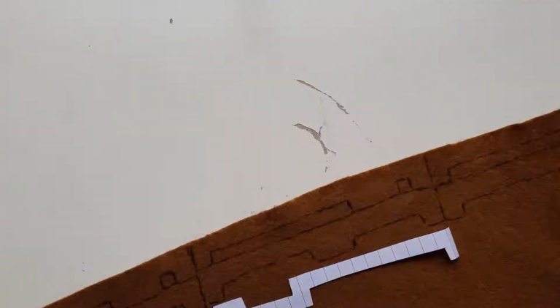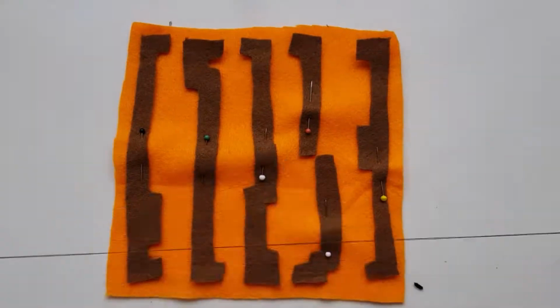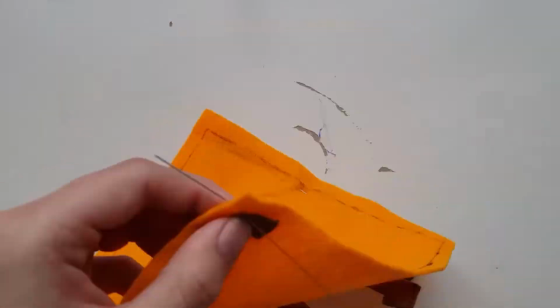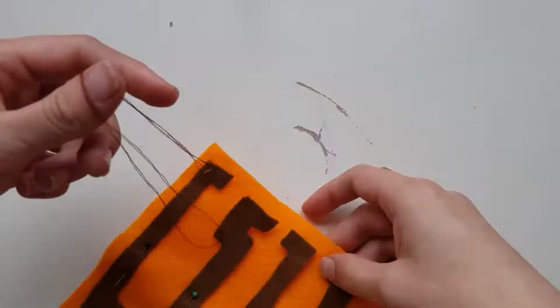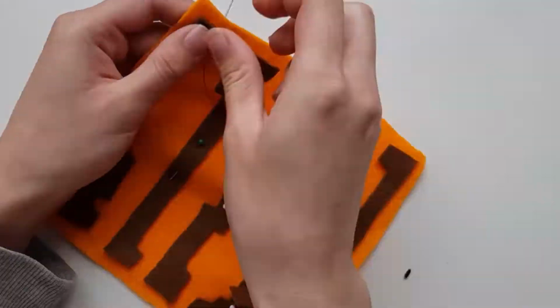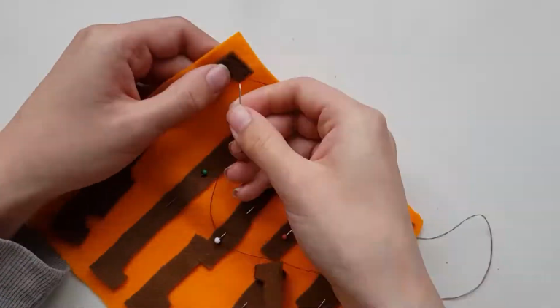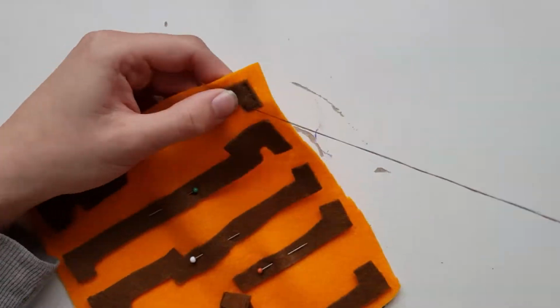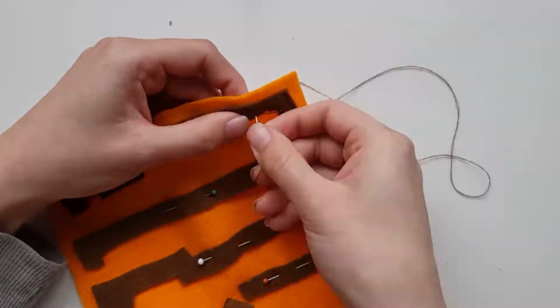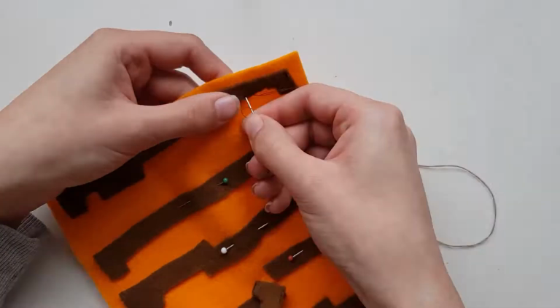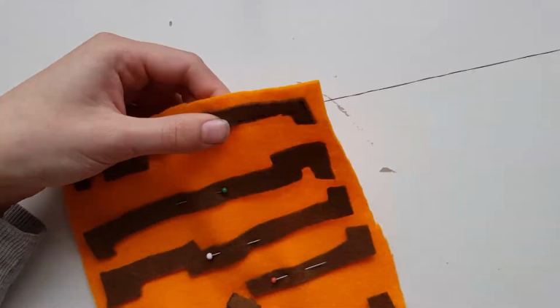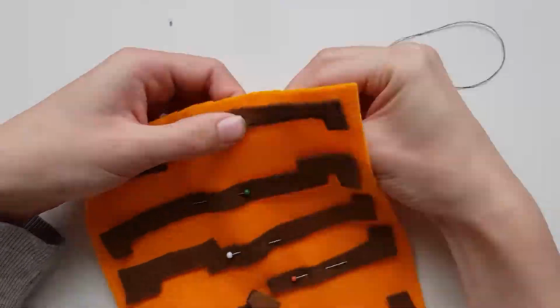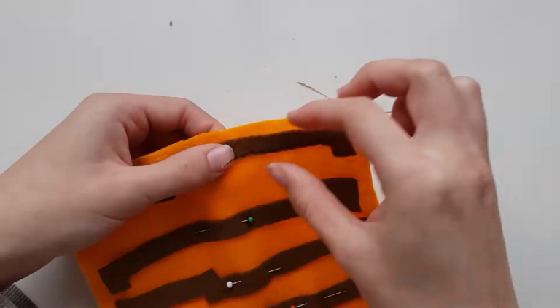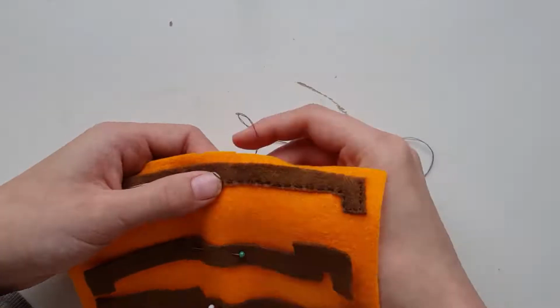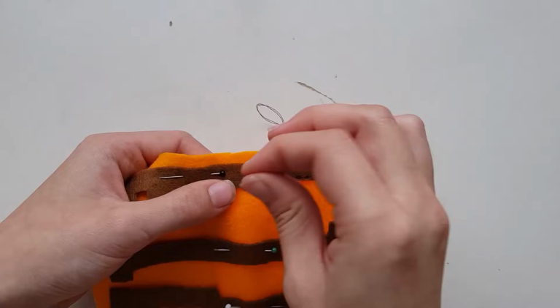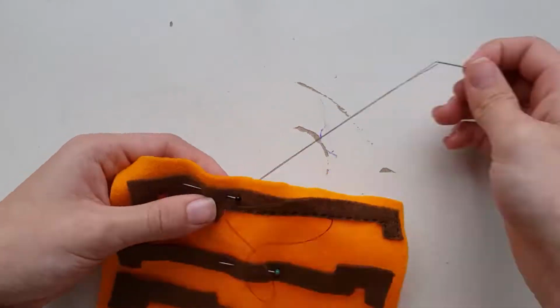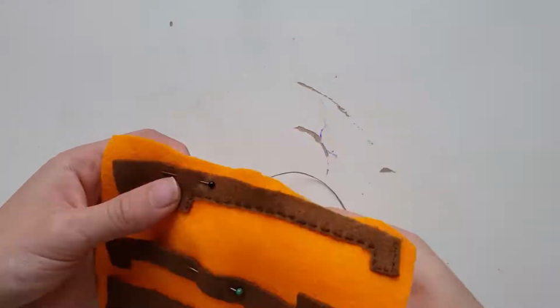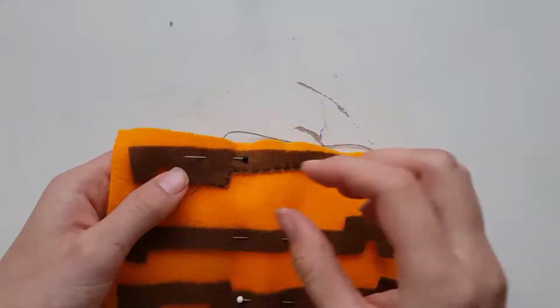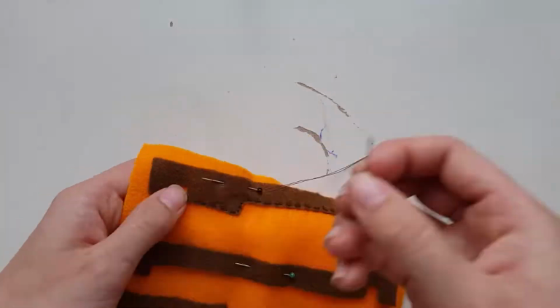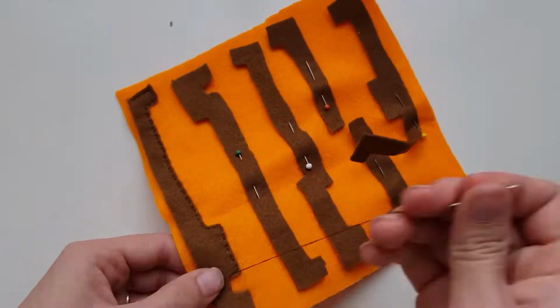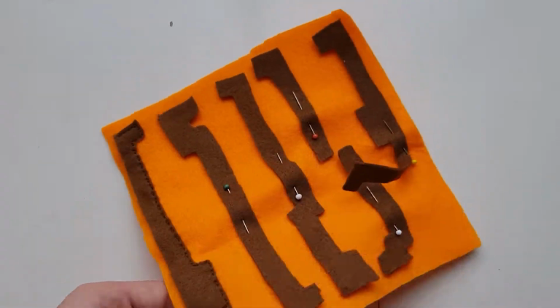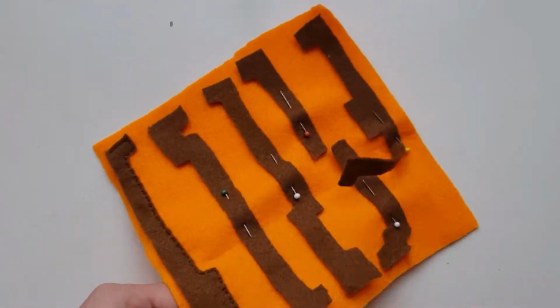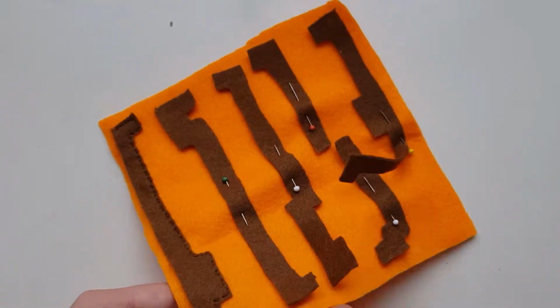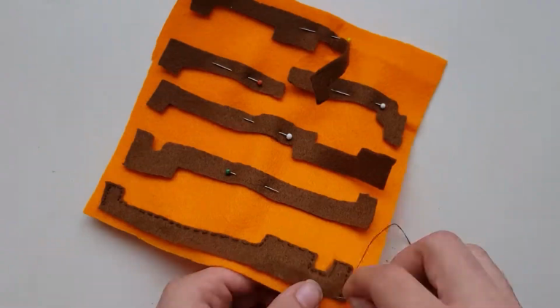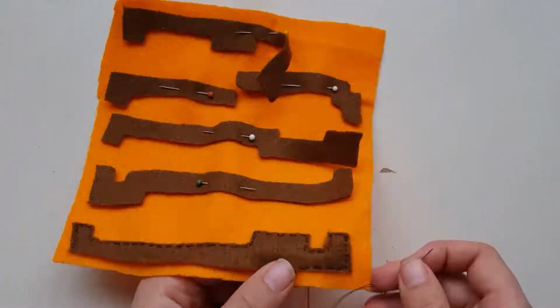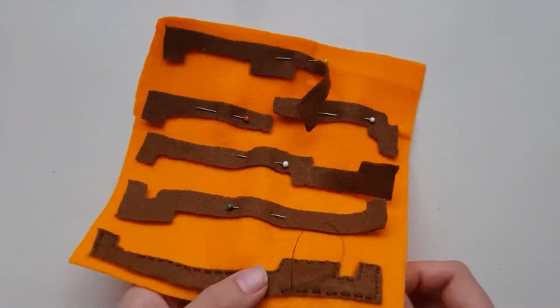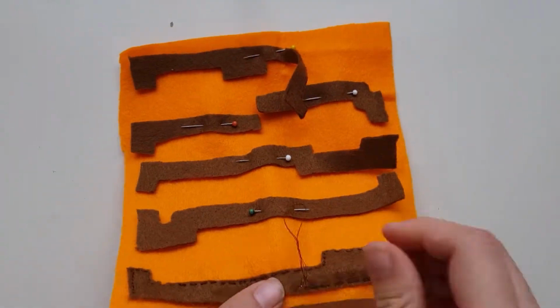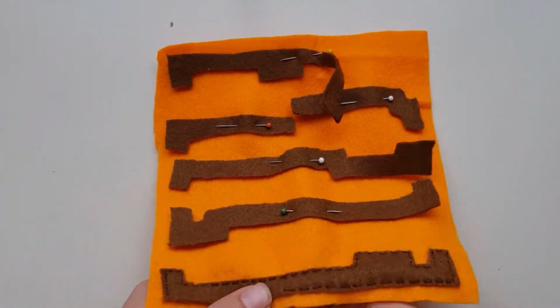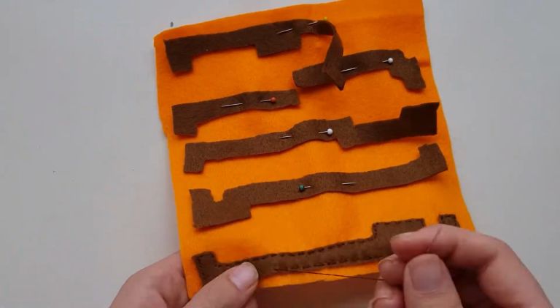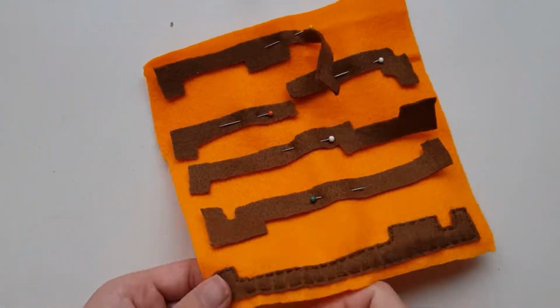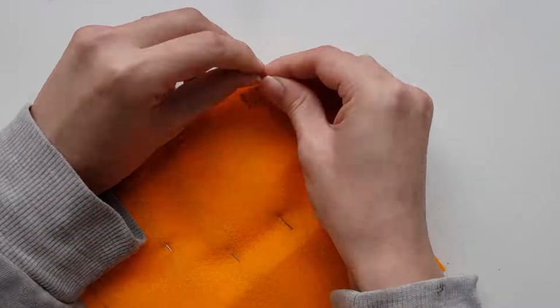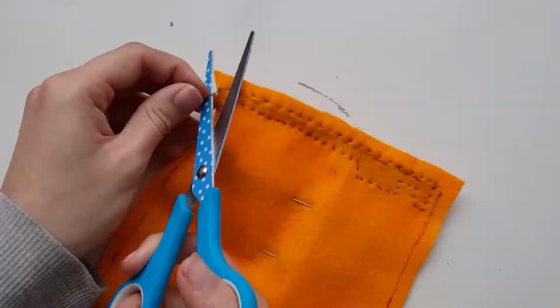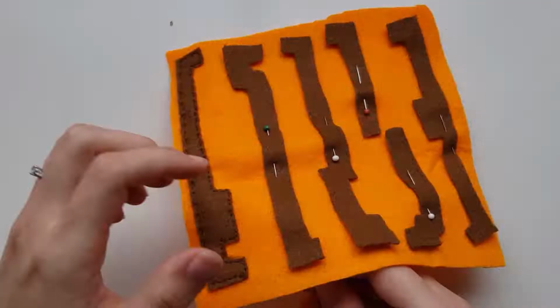The first part that I decided to do was the sides. So flip the orange square side piece onto the side with no tracing and pin on the pieces so they look like my example. Then sew them on with small neat stitches.